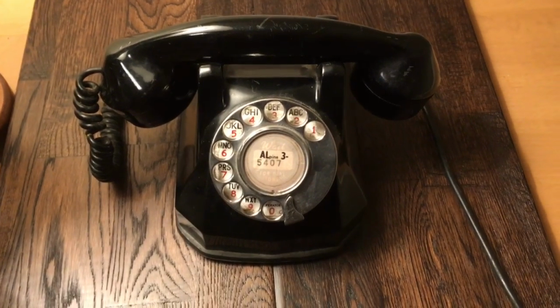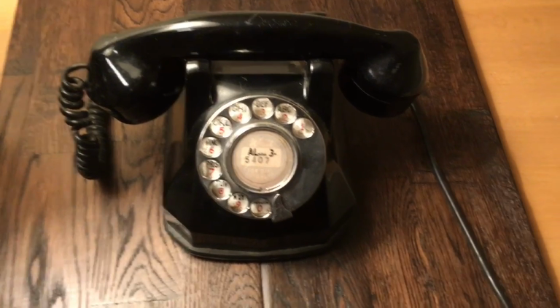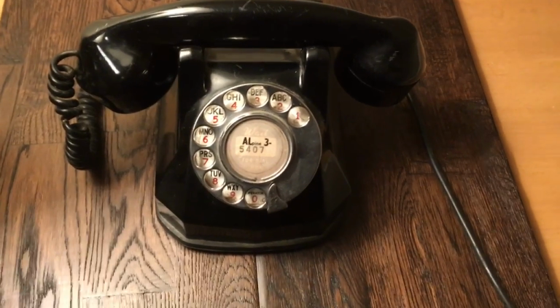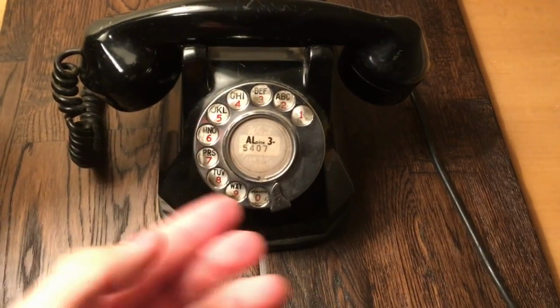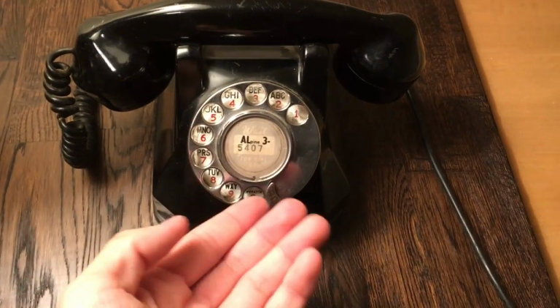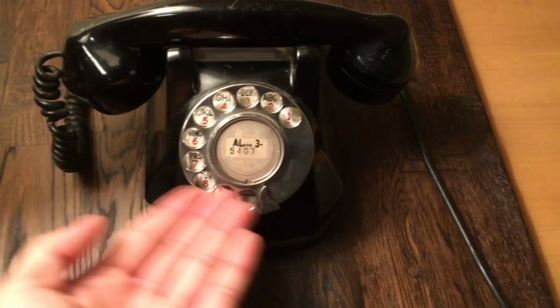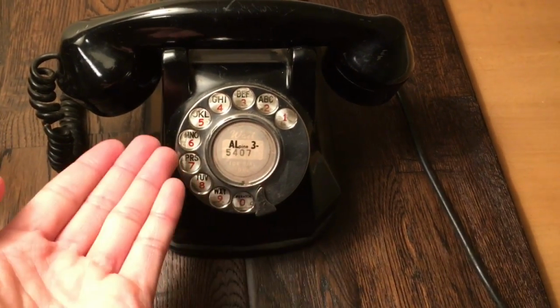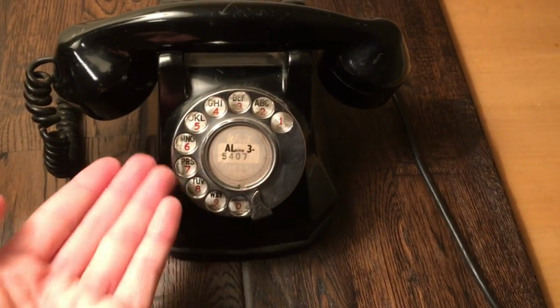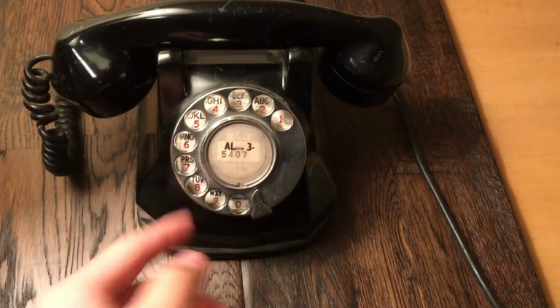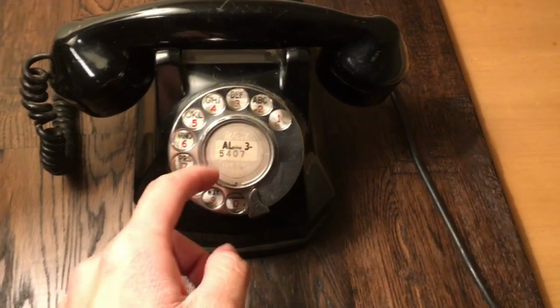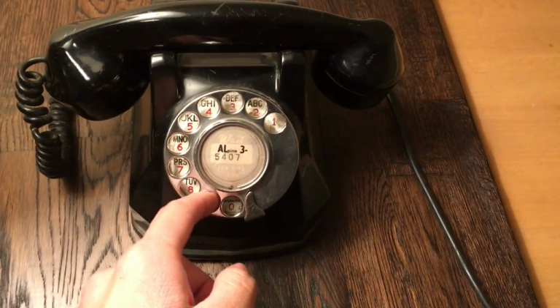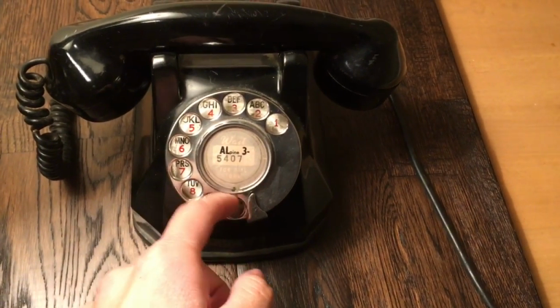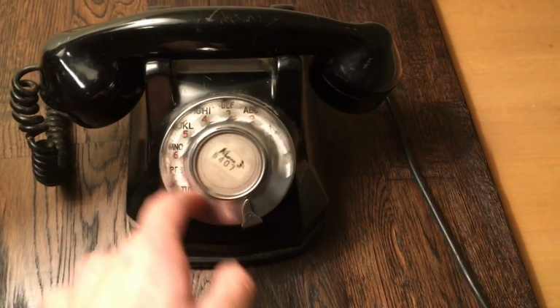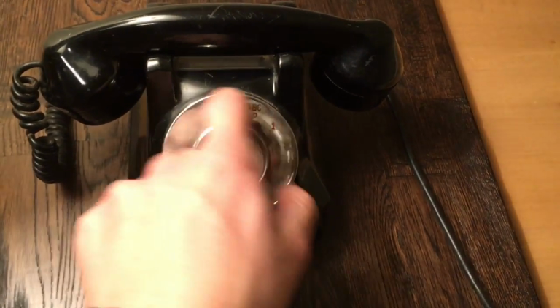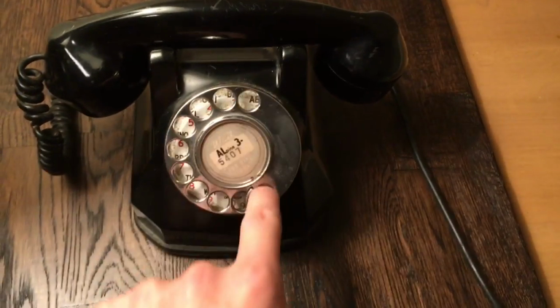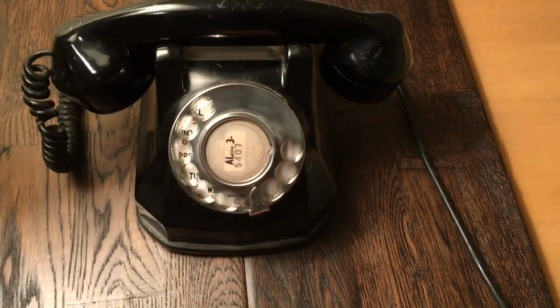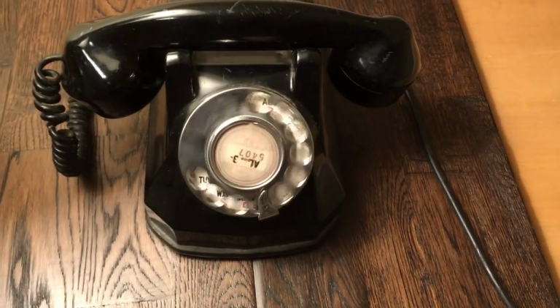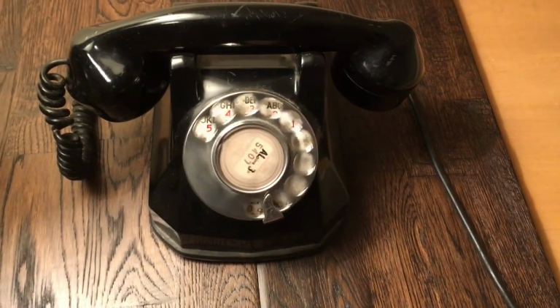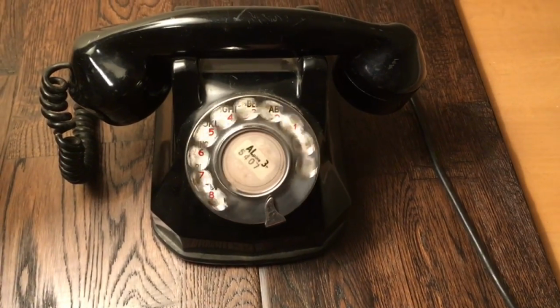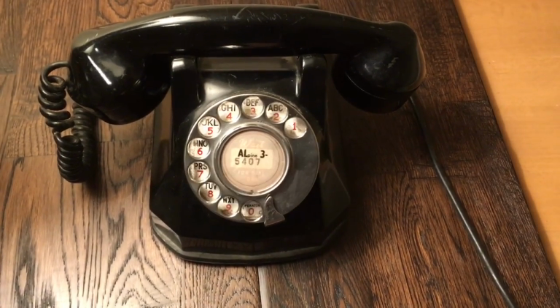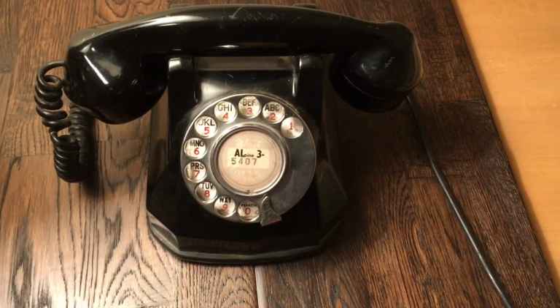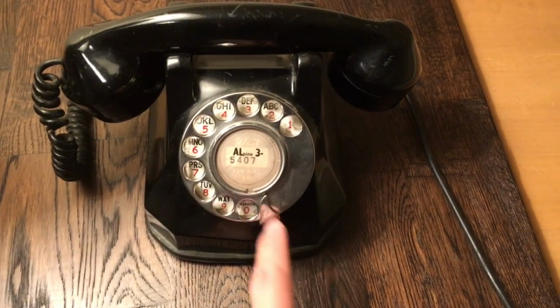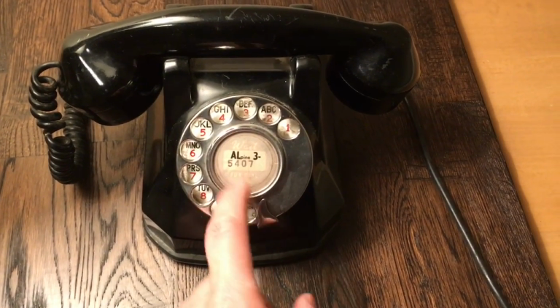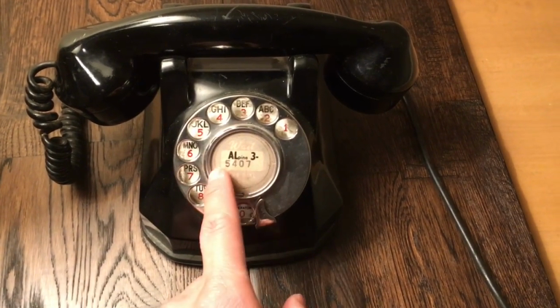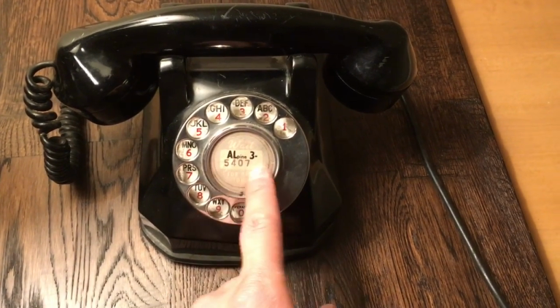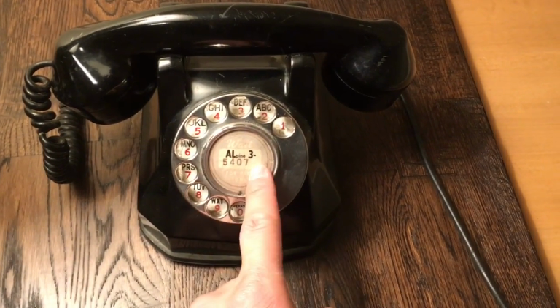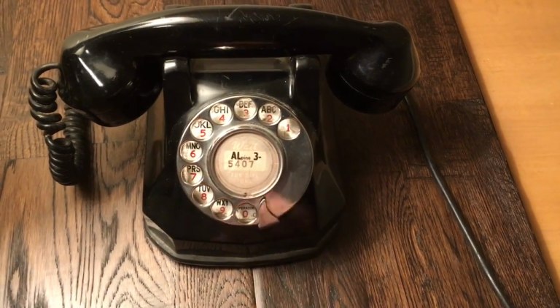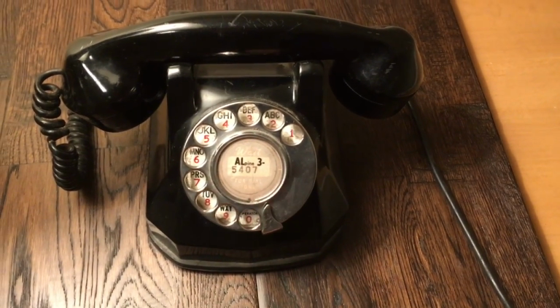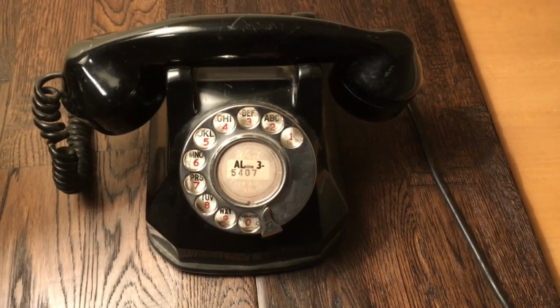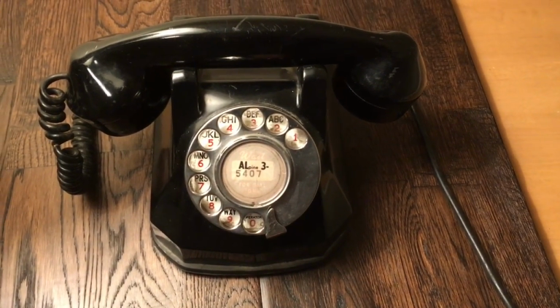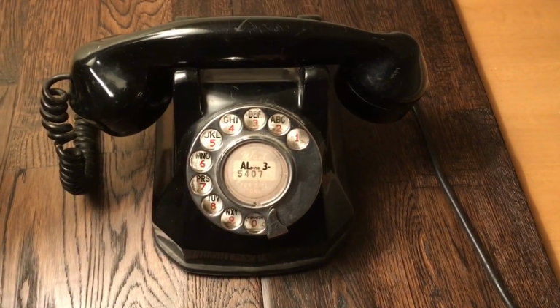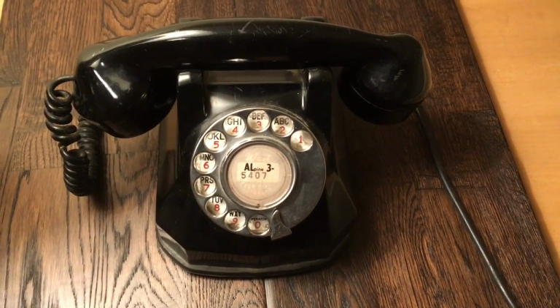As you can see, it has a nice chrome finger wheel which returns very smoothly and fairly quickly, and a nice number card here which unfortunately is faded.